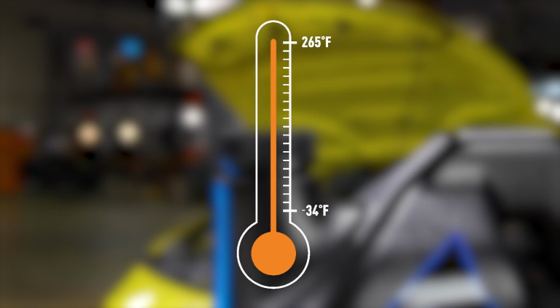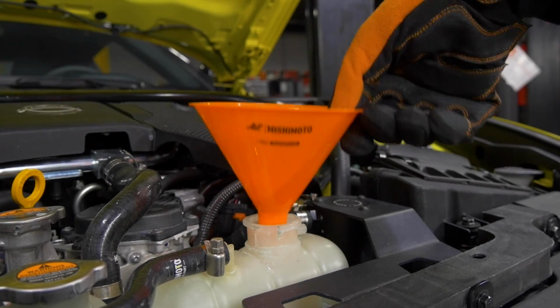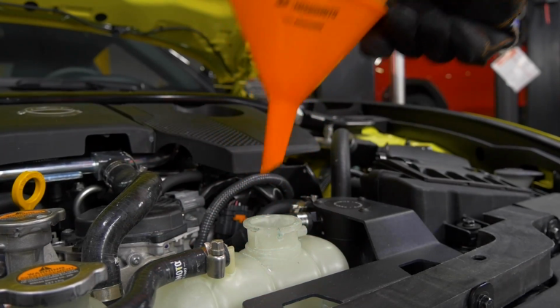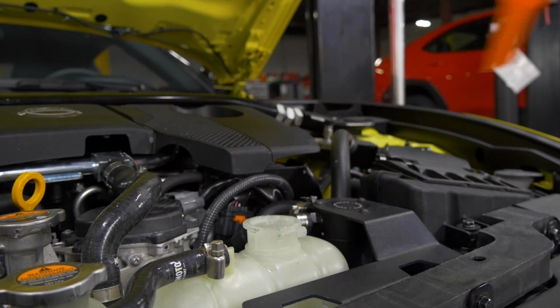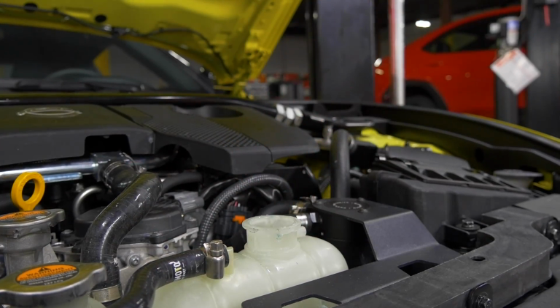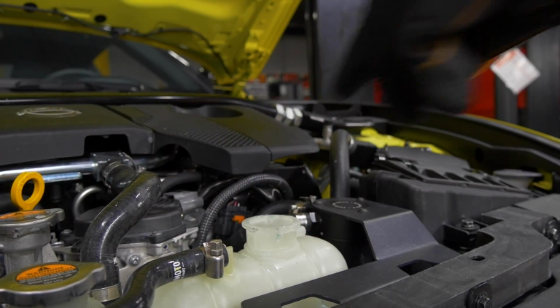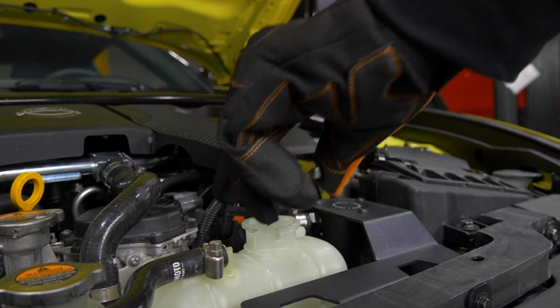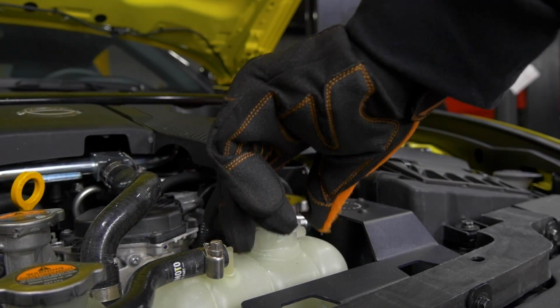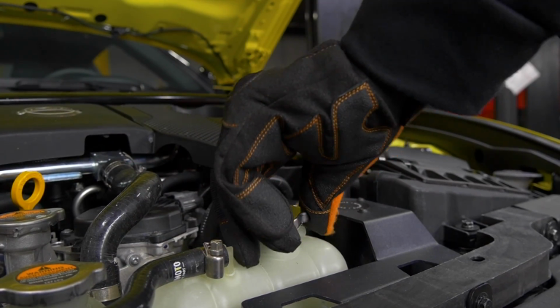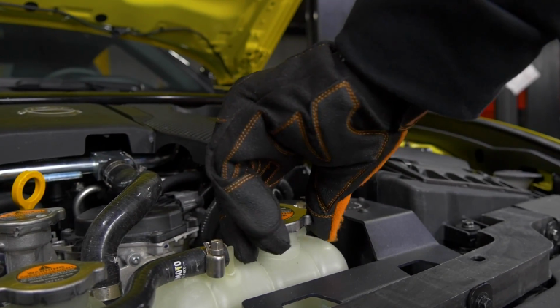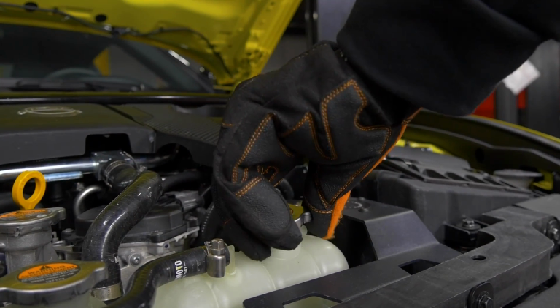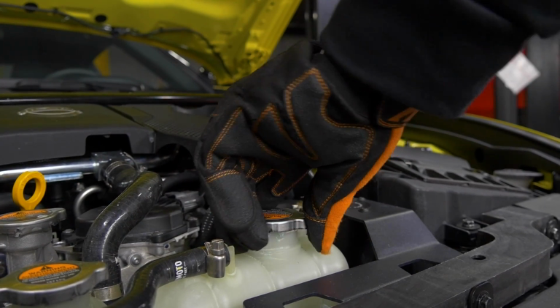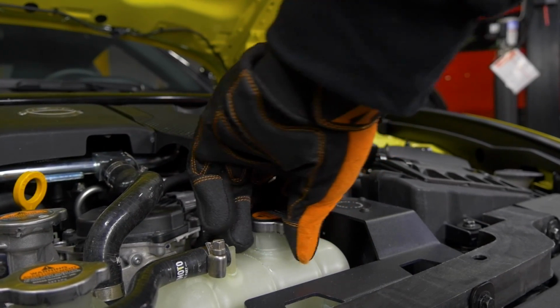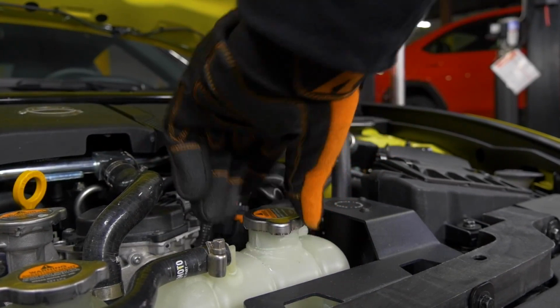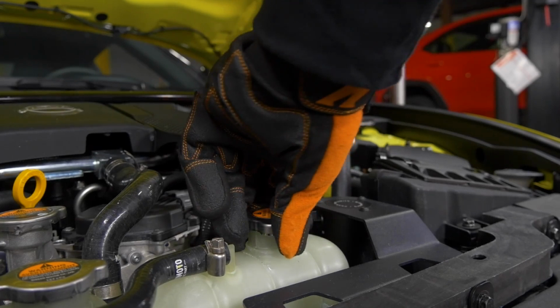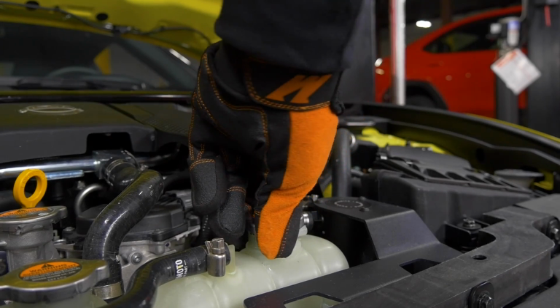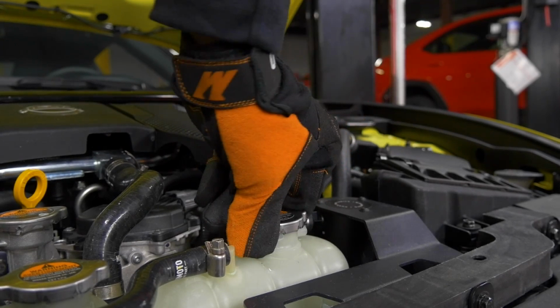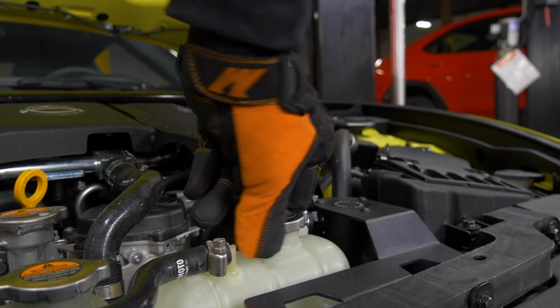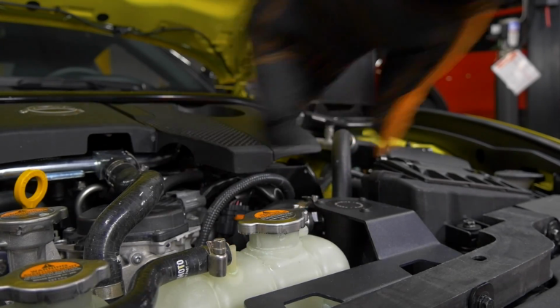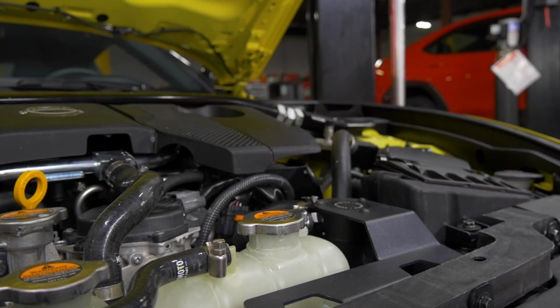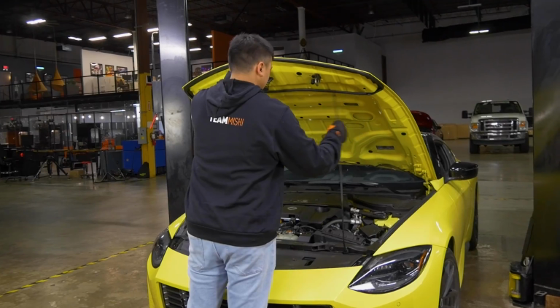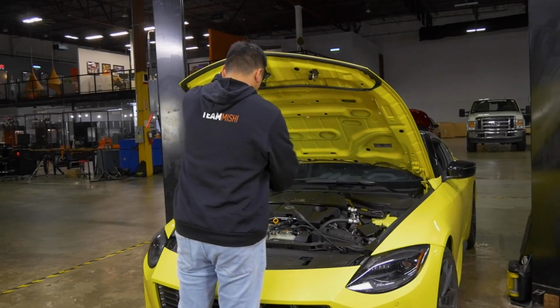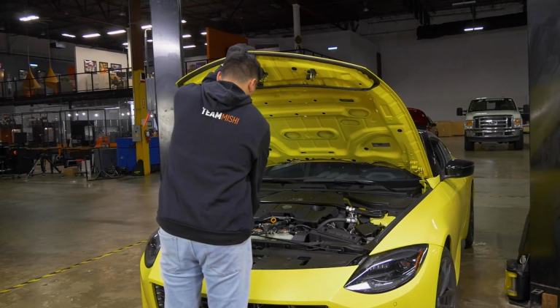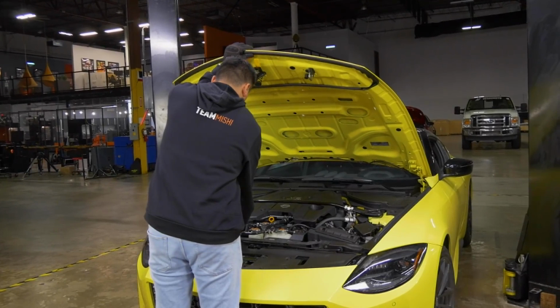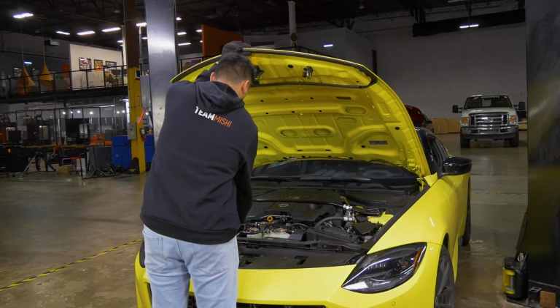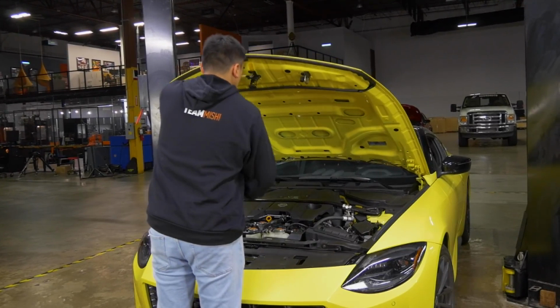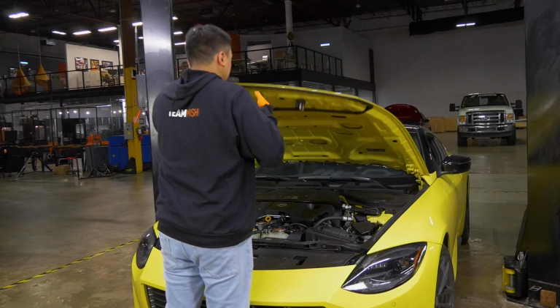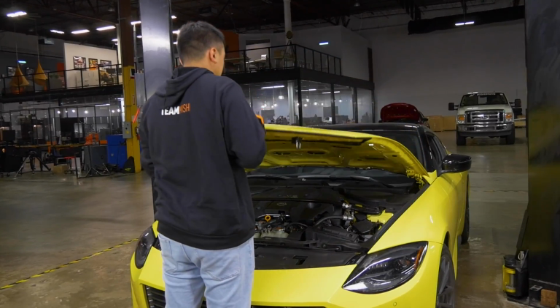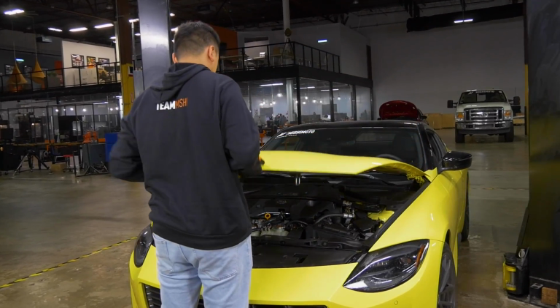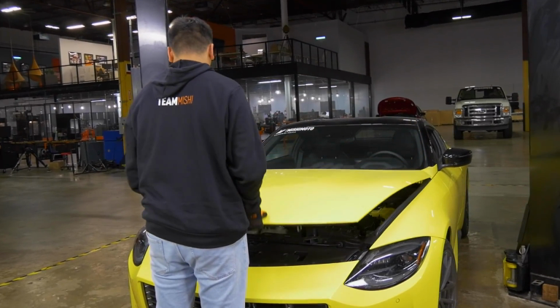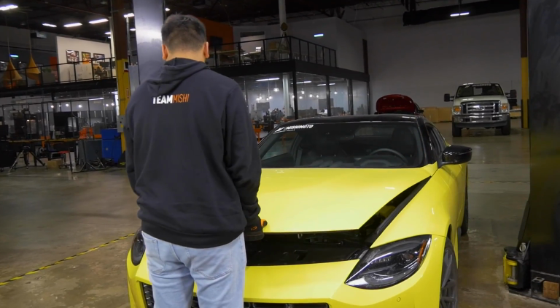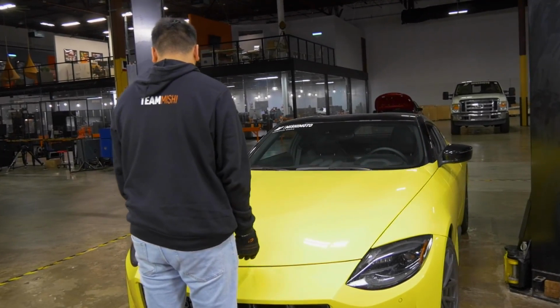This coolant offers fantastic heat transfer properties and includes specially formulated corrosion inhibitors to protect your engine's cylinder walls and coolant passages from rust and scaling.